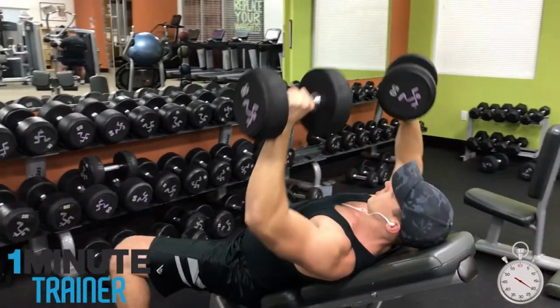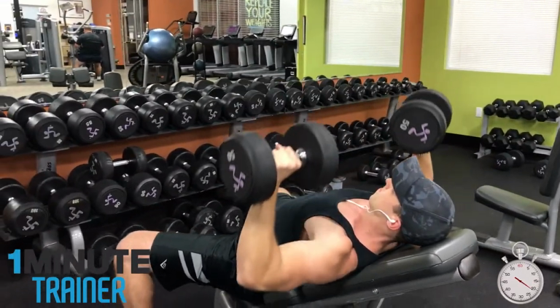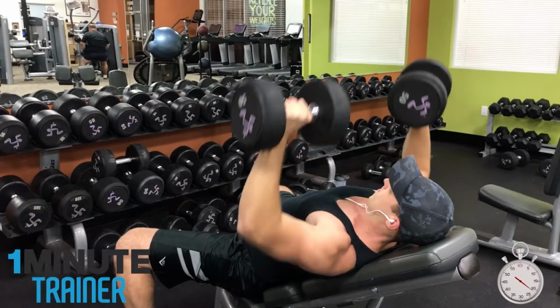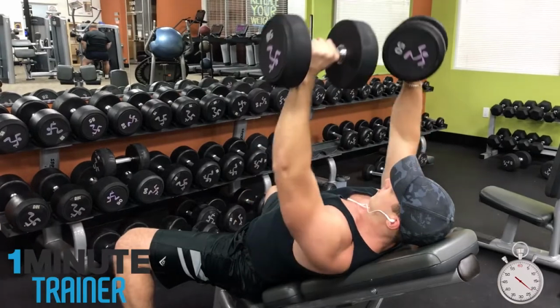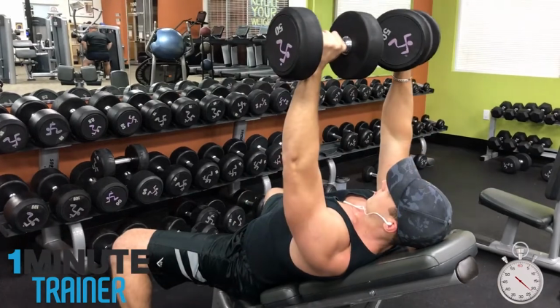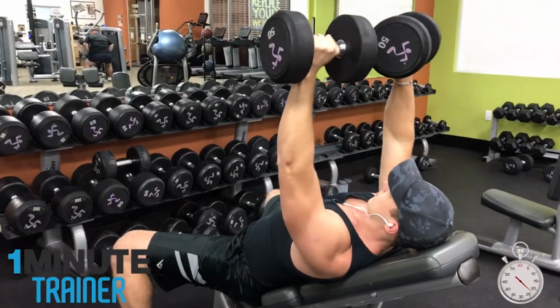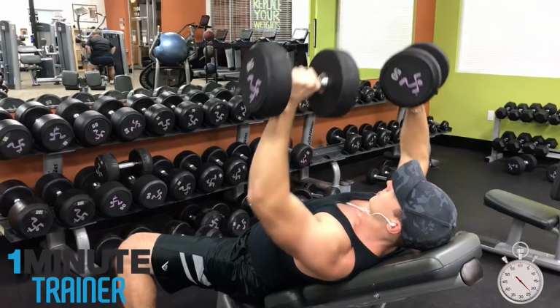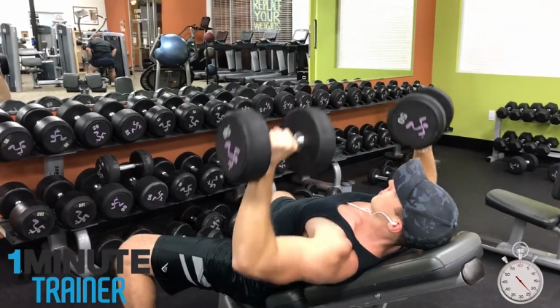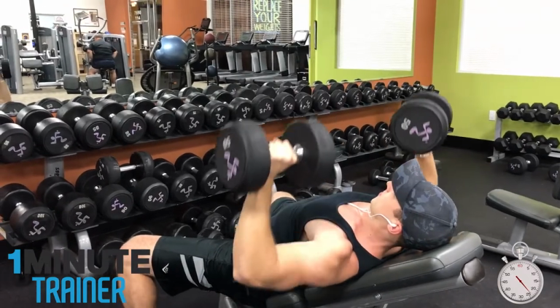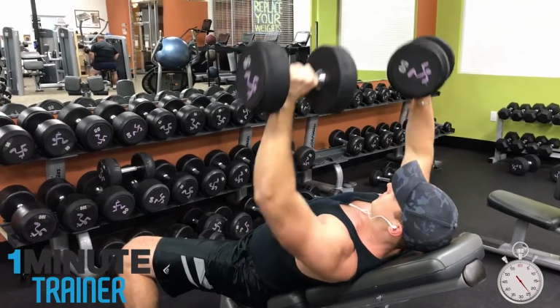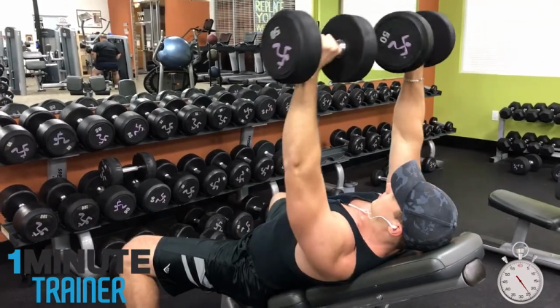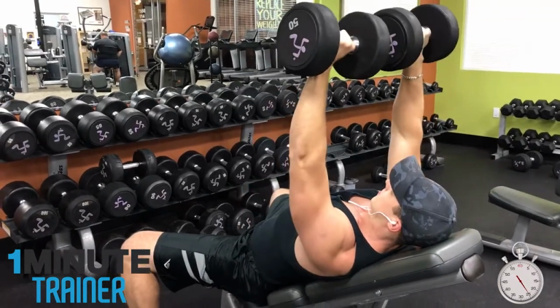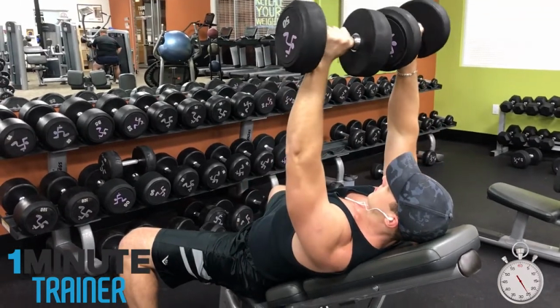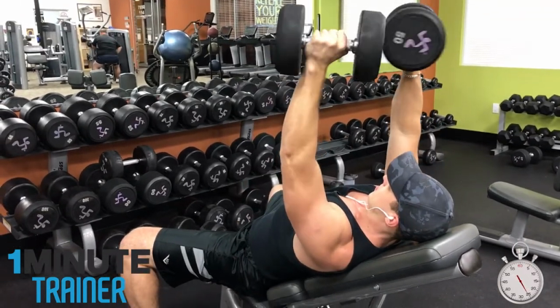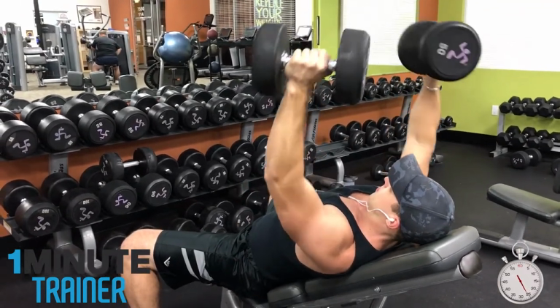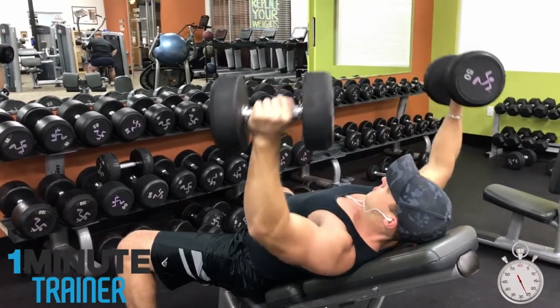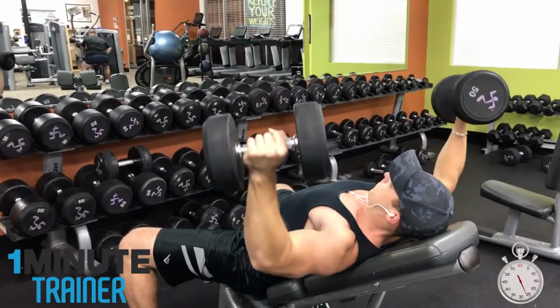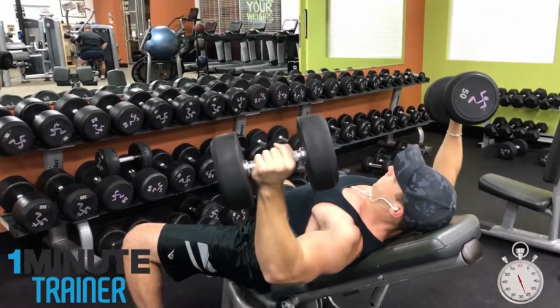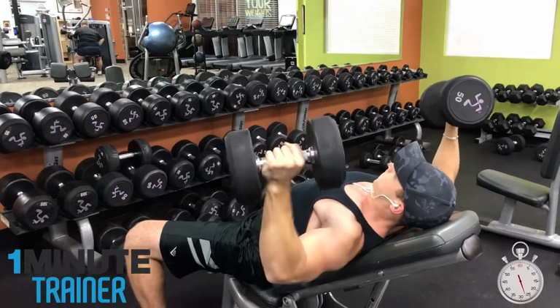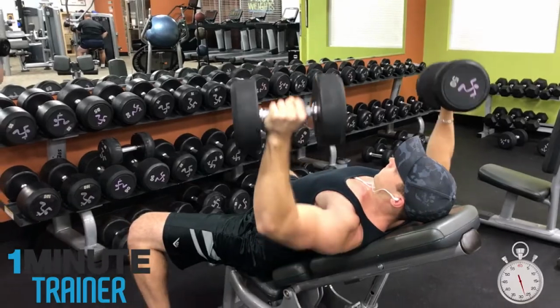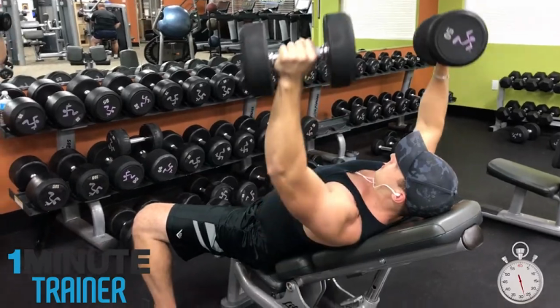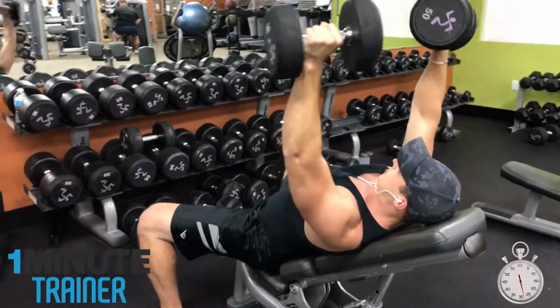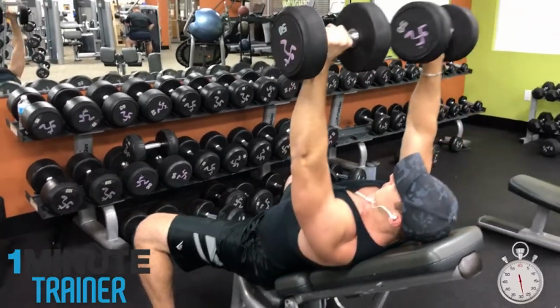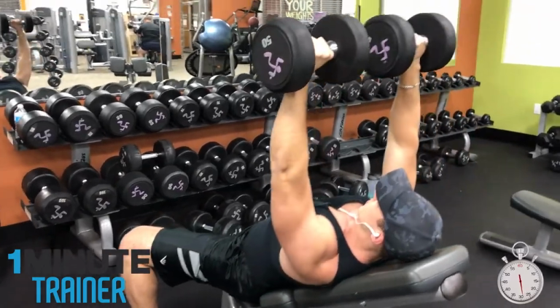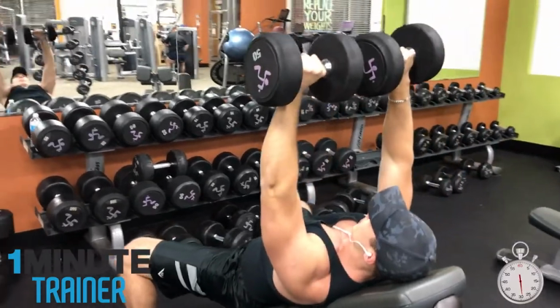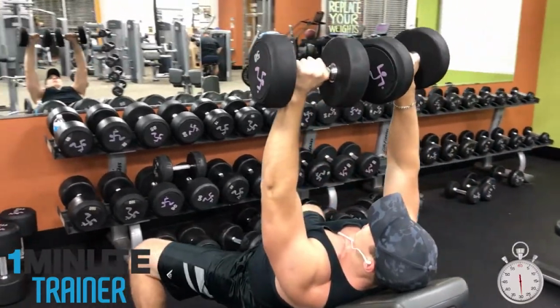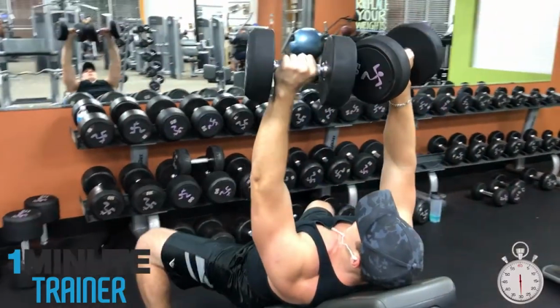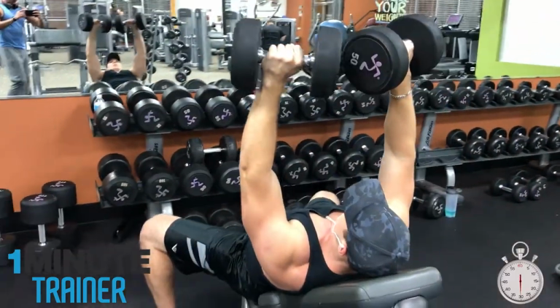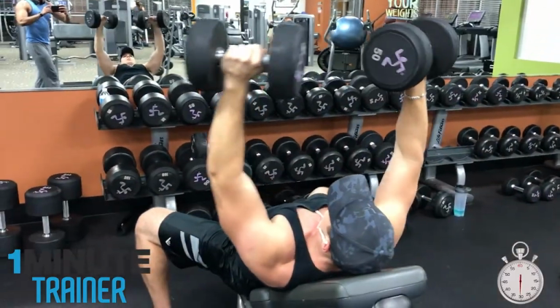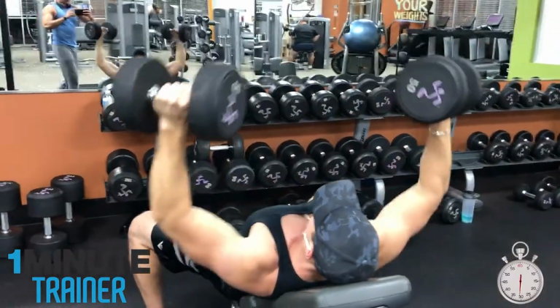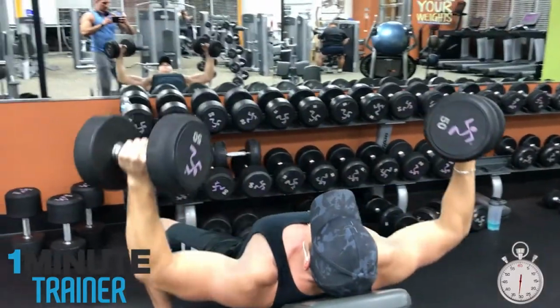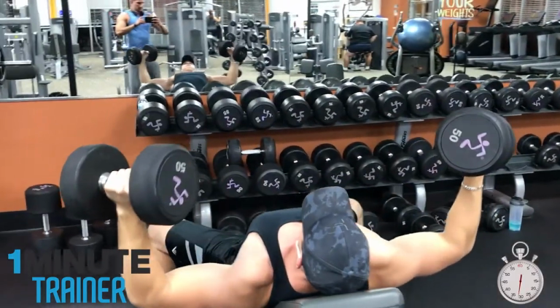For more info on how to perform this chest press correctly, click the link in the description. After performing the reps, immediately switch to dumbbell flies and do as many reps as you can until failure.